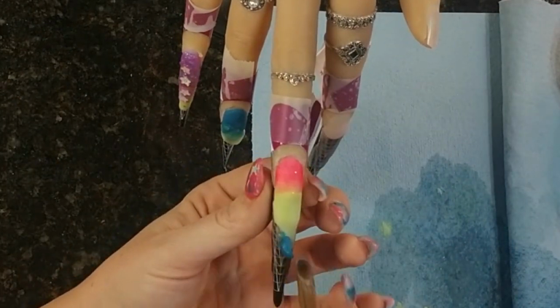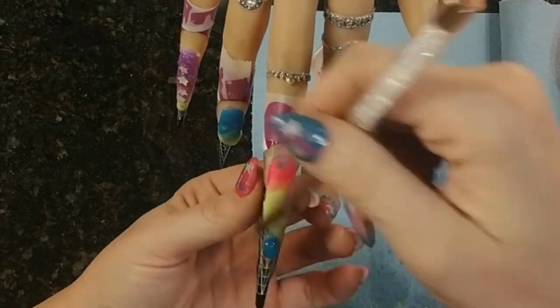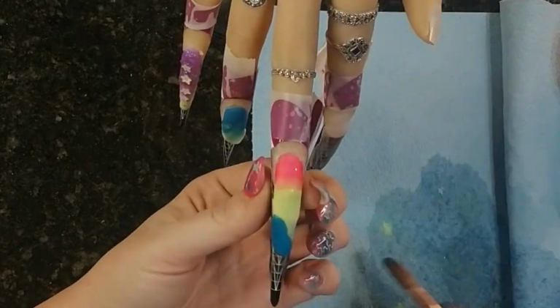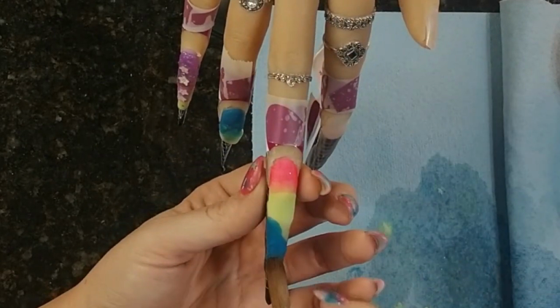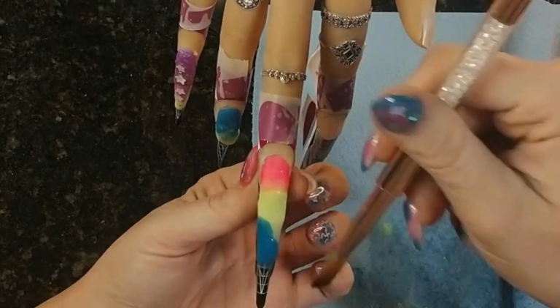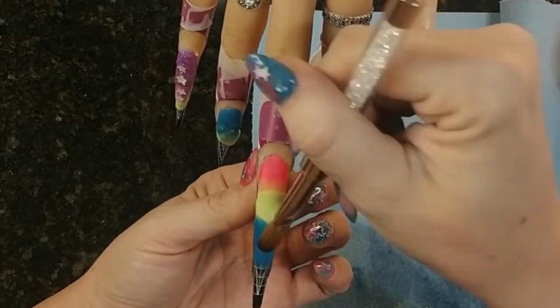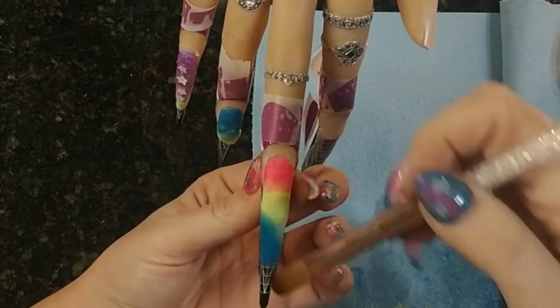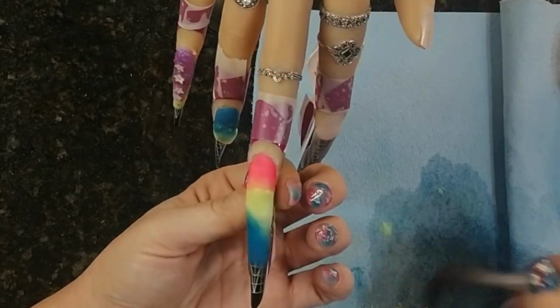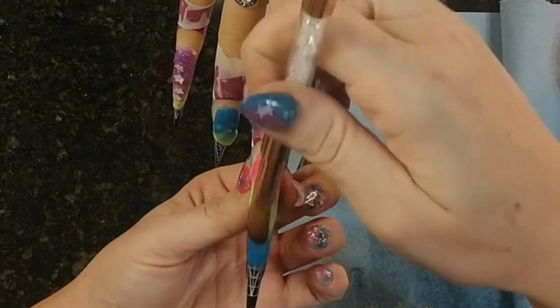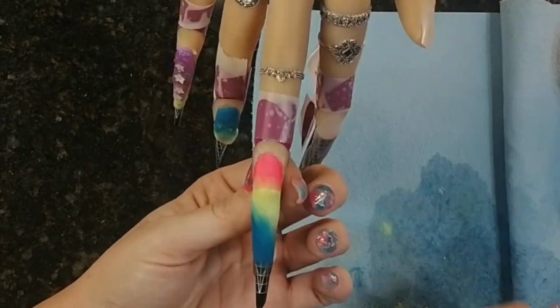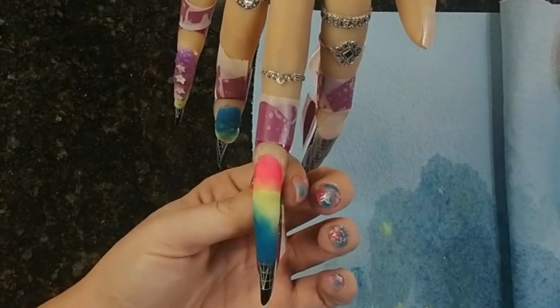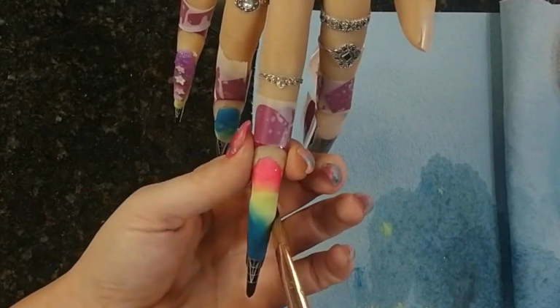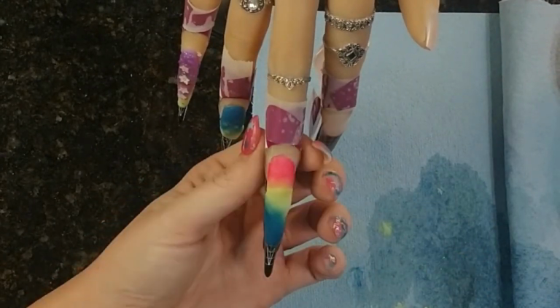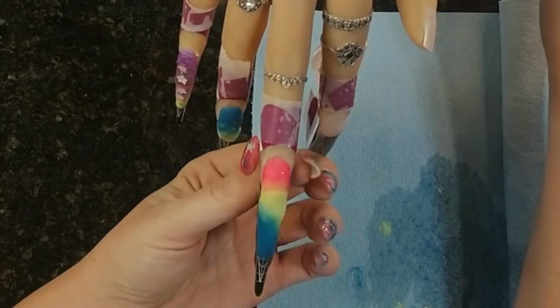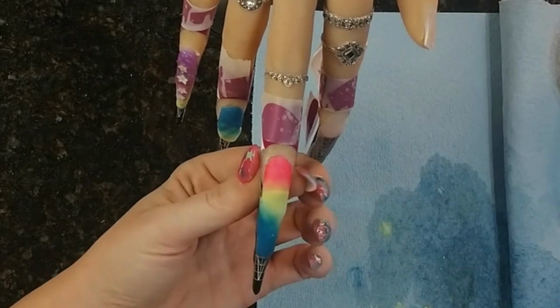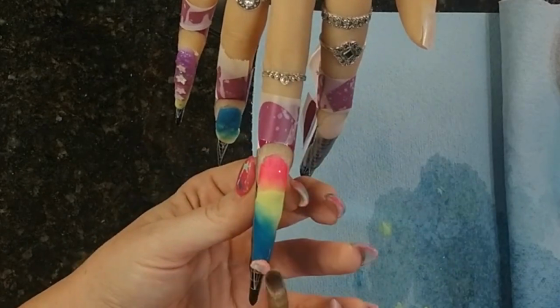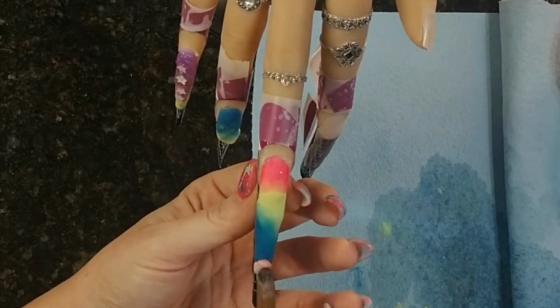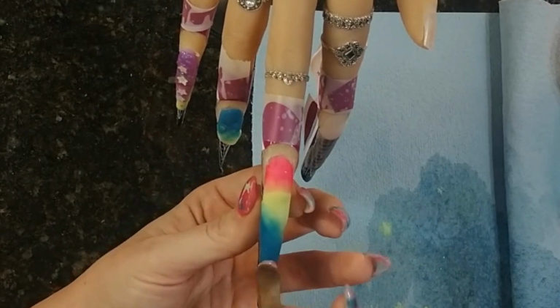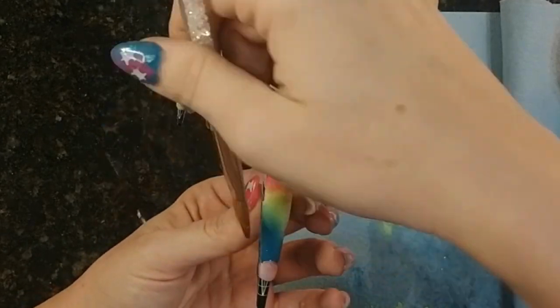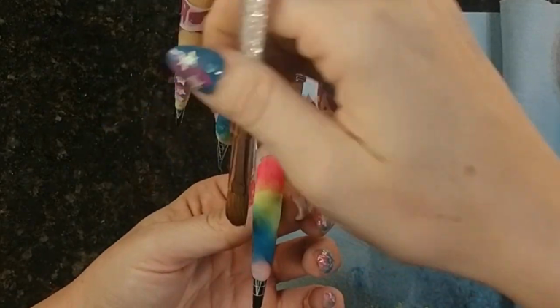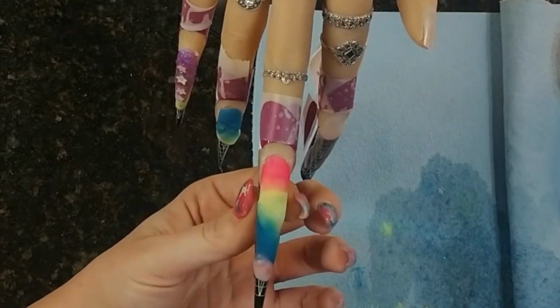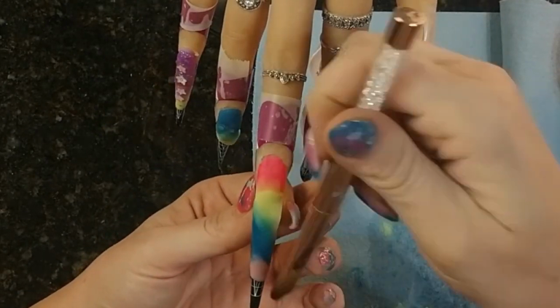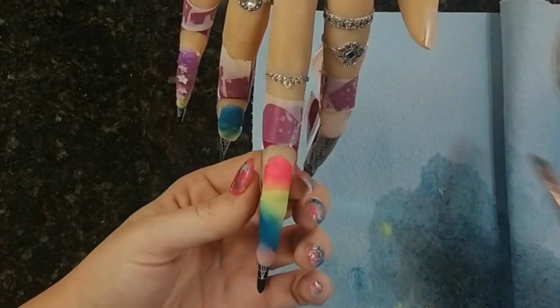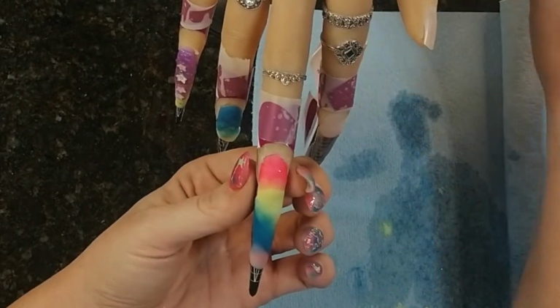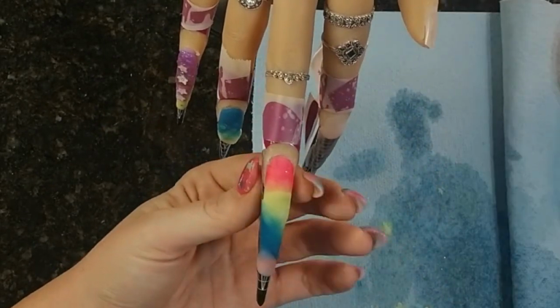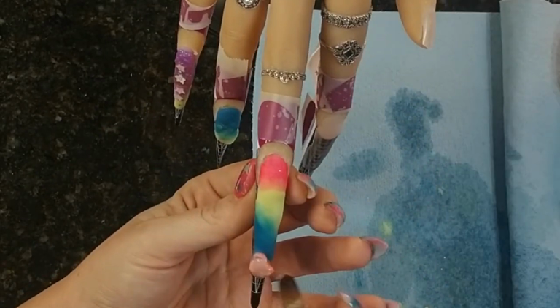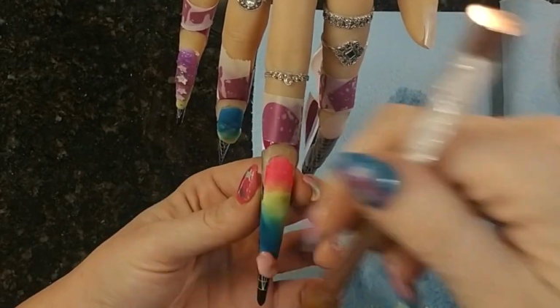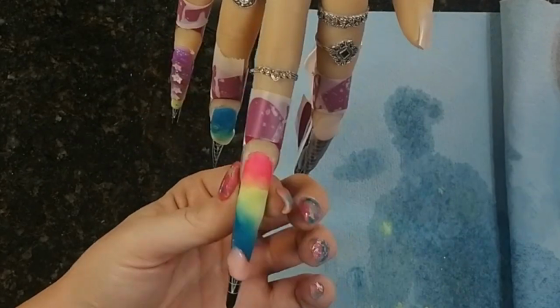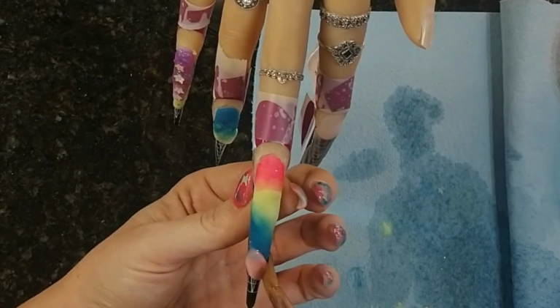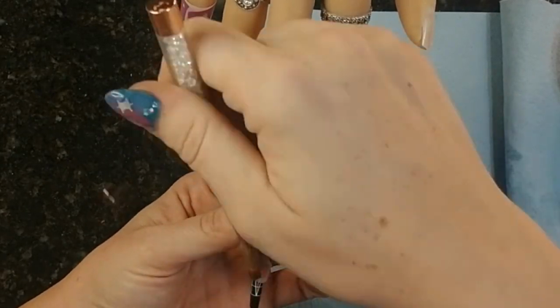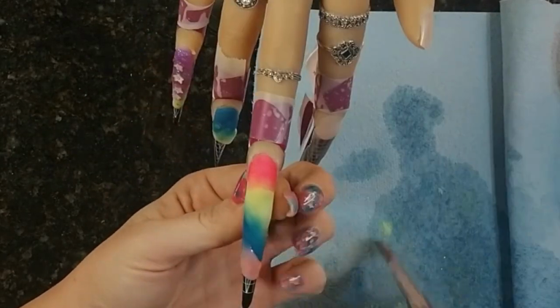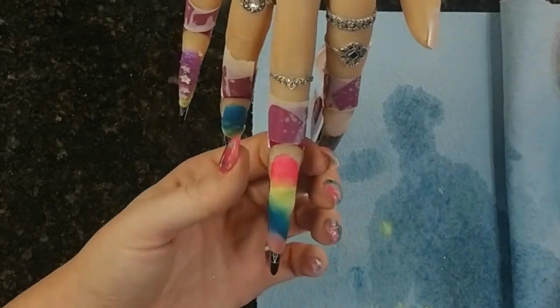Definitely didn't come out like my inspo pic, which I'll include here at the end, but I'm pretty happy with it. I was kind of just winging it - I didn't have a real plan to start, so super happy with it.